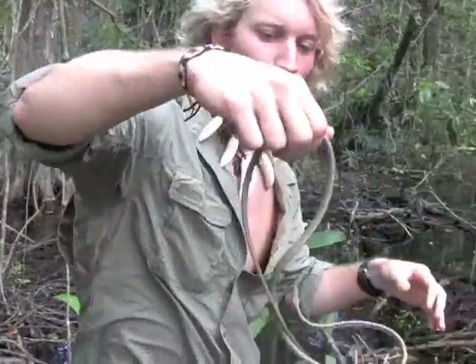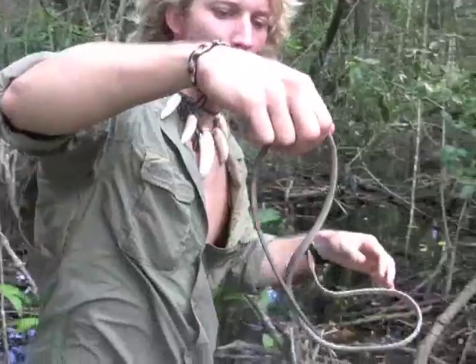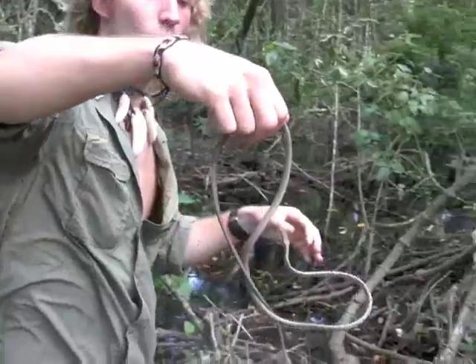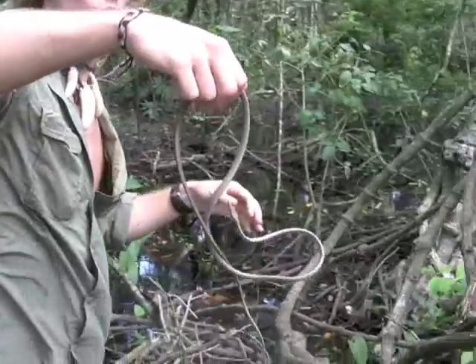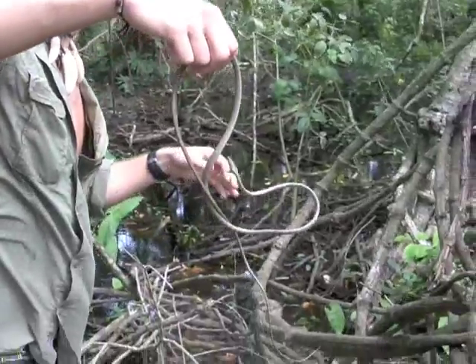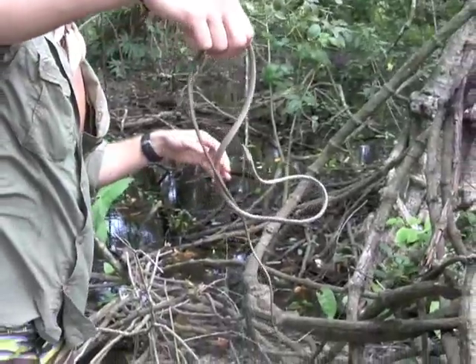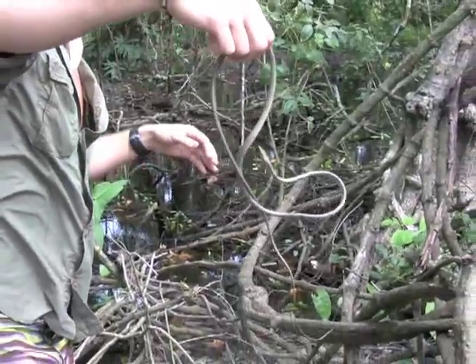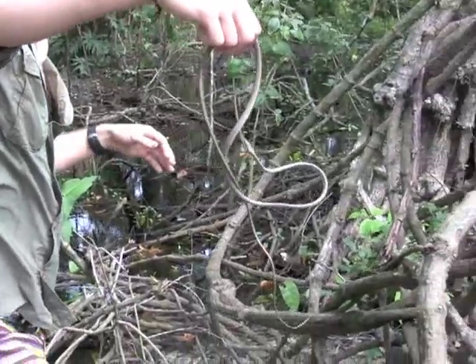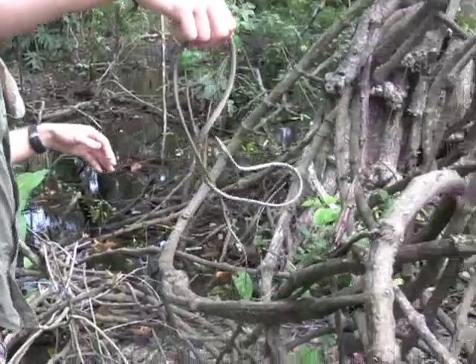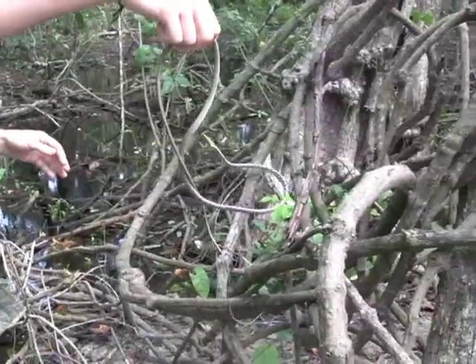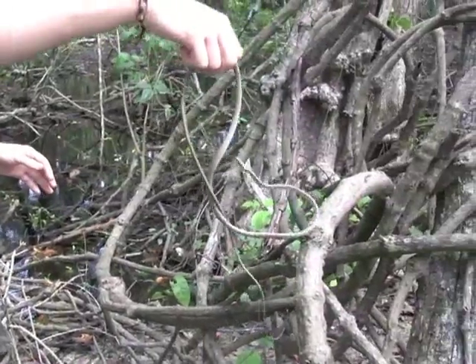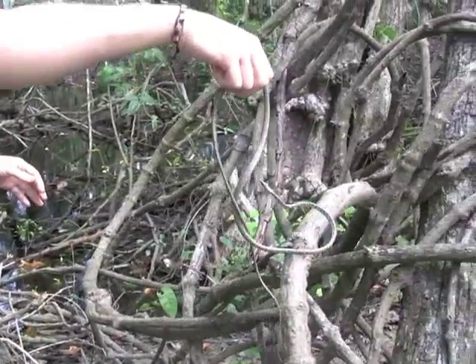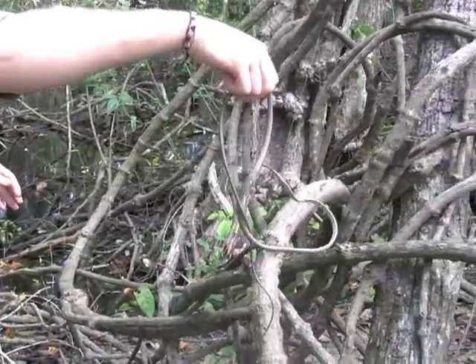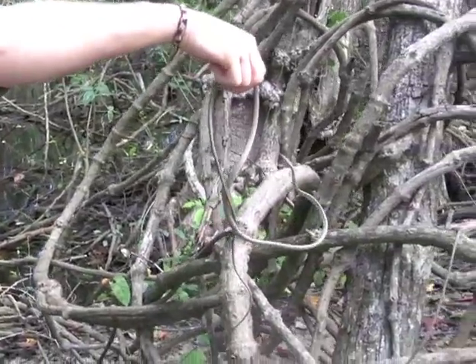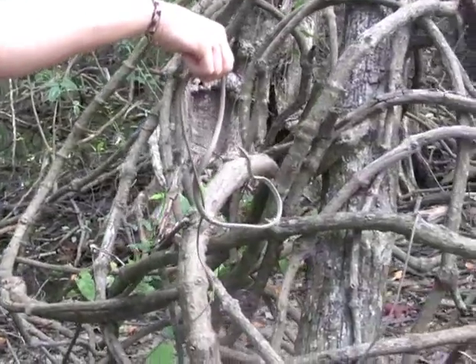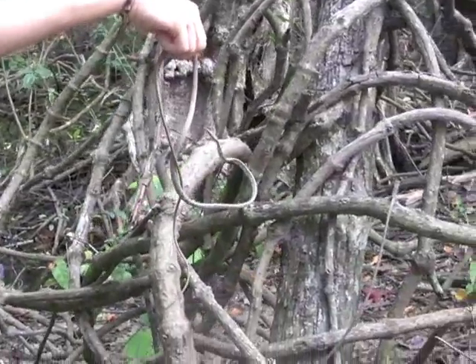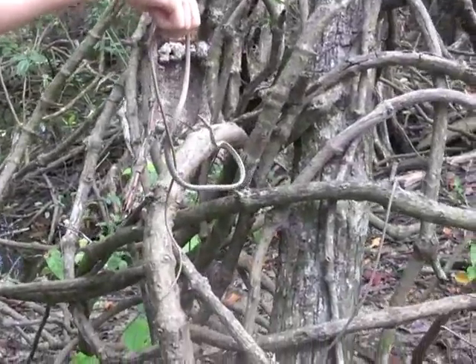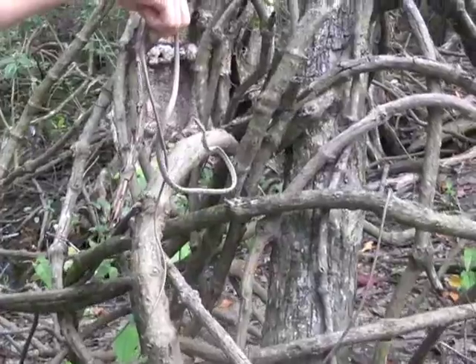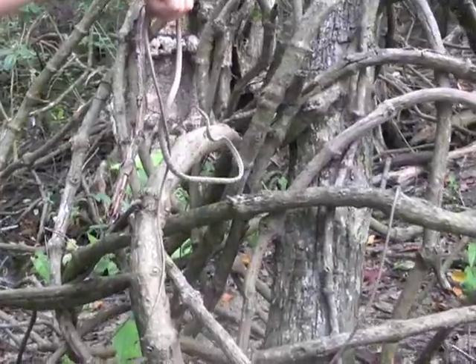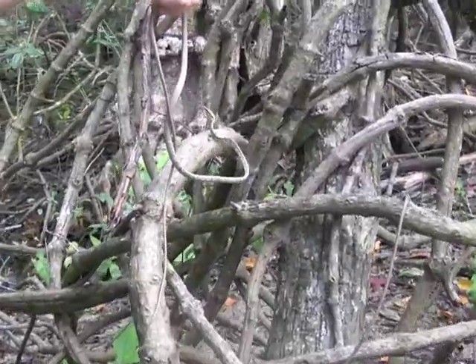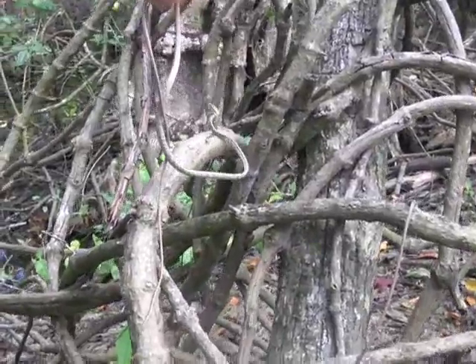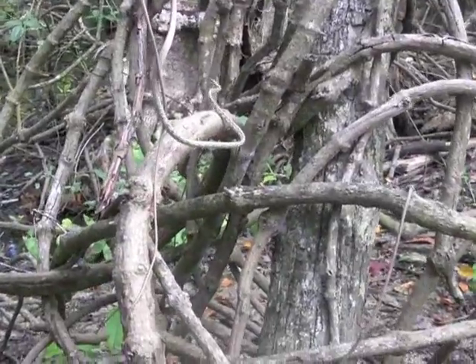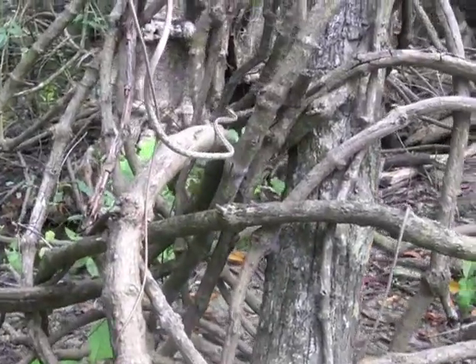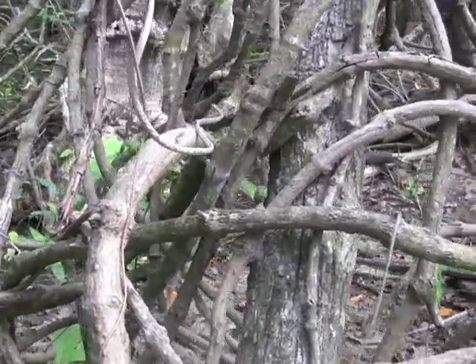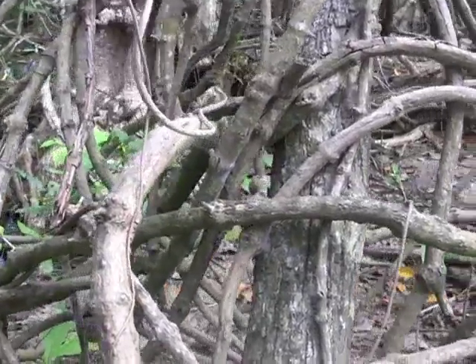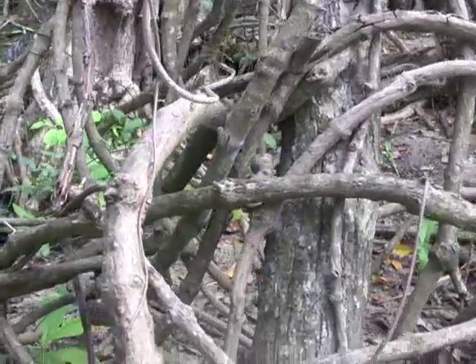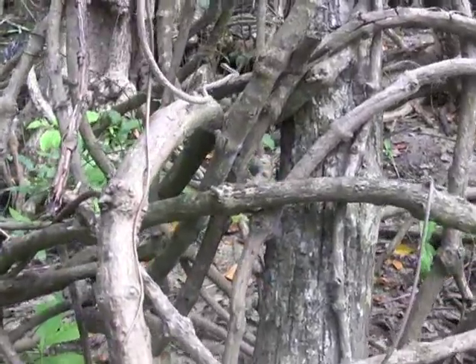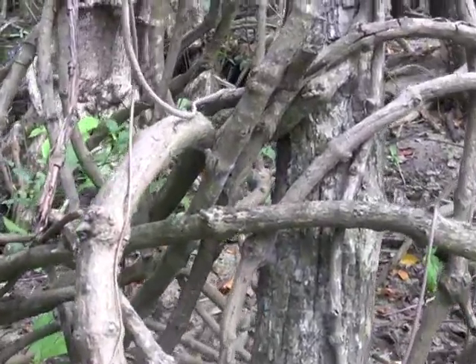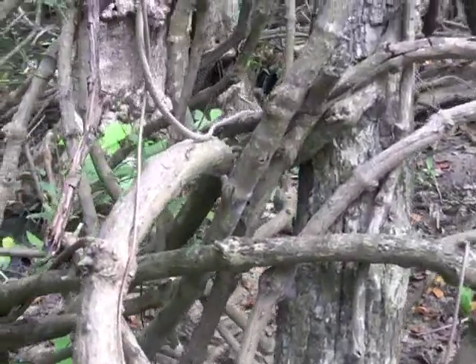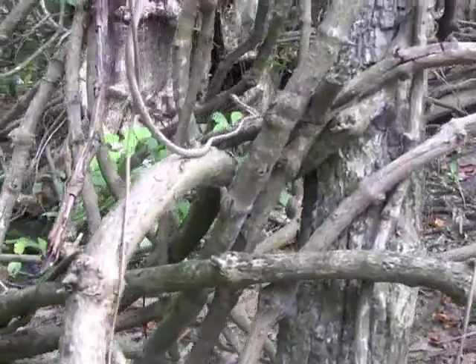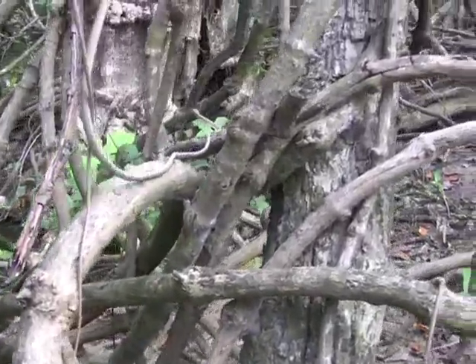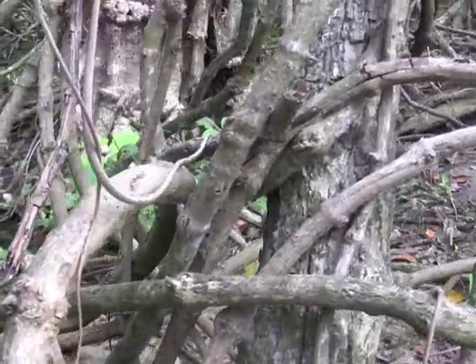Look how fast he can zip along the trees.